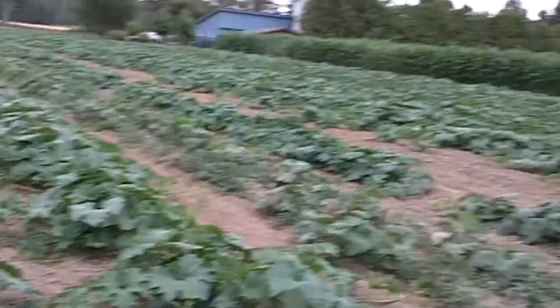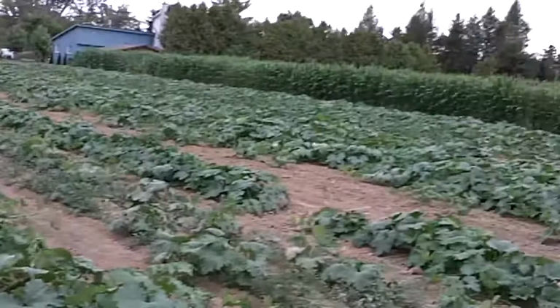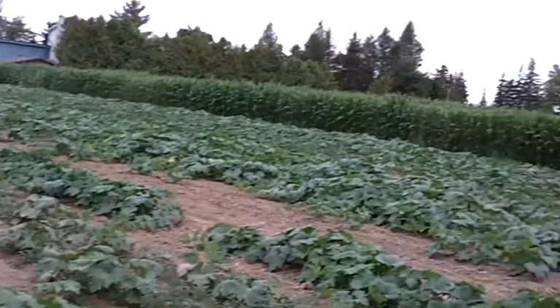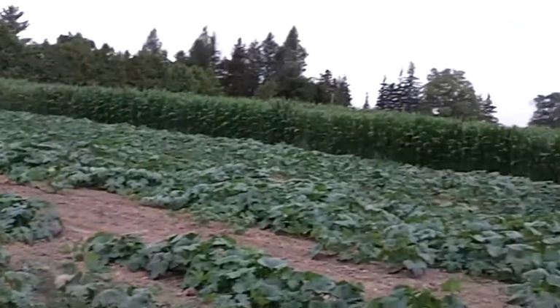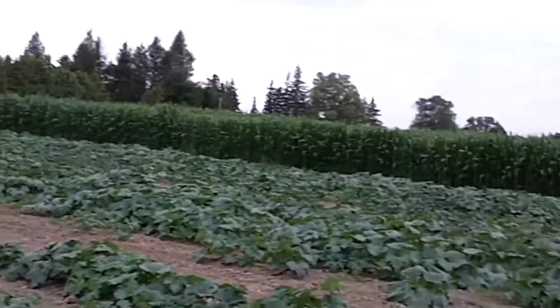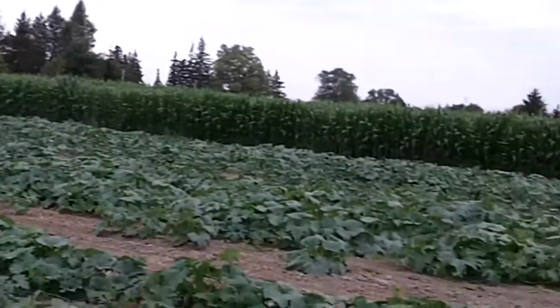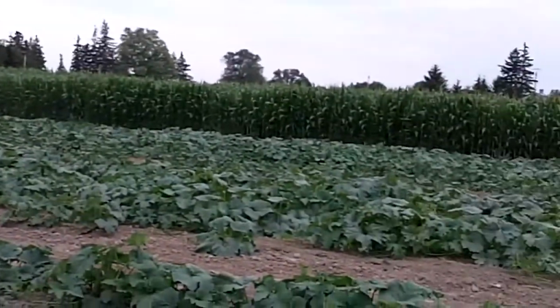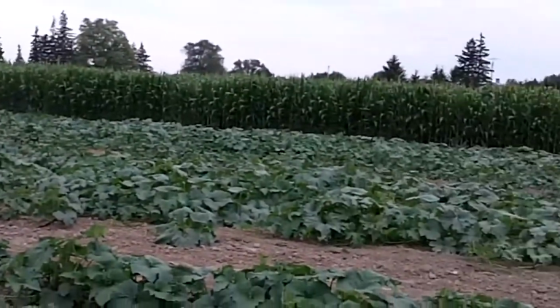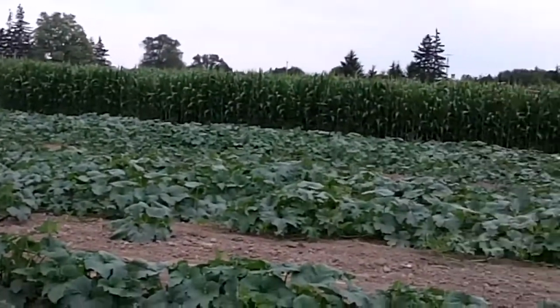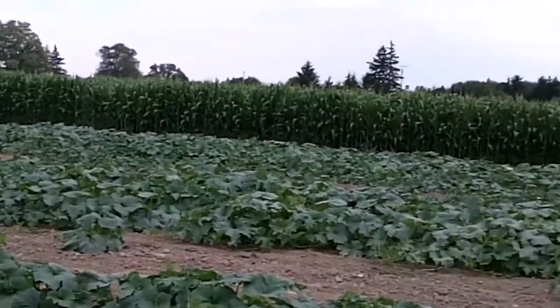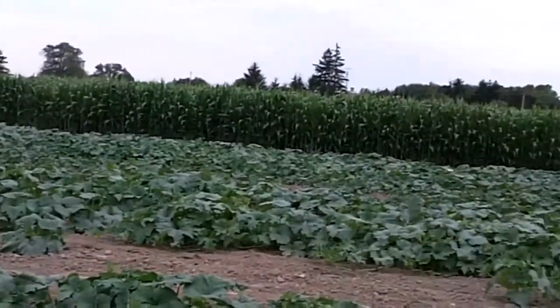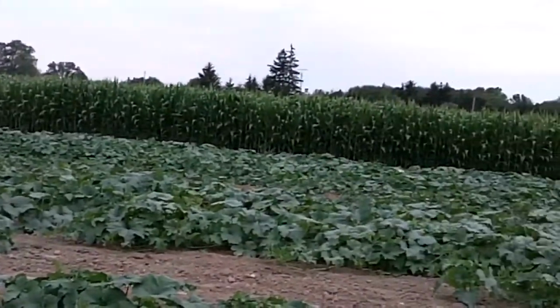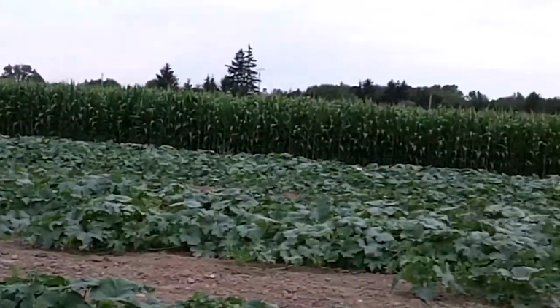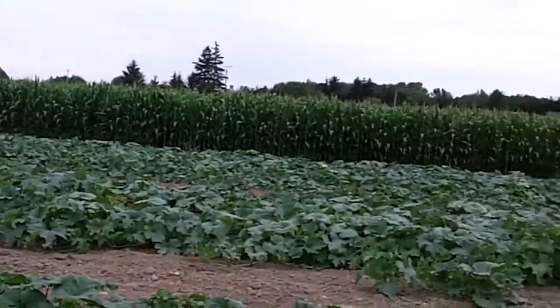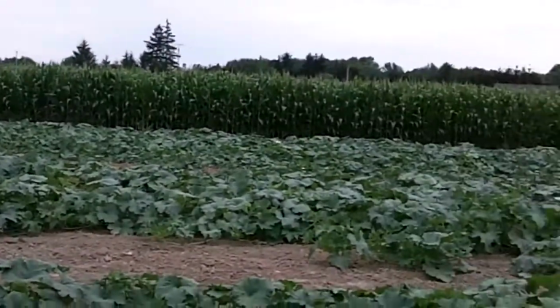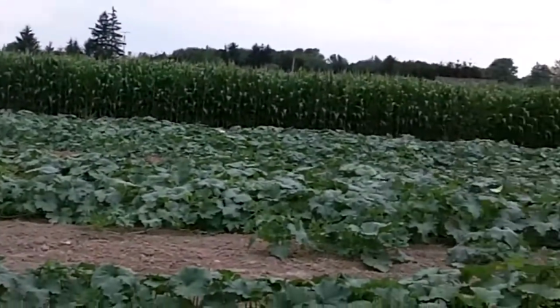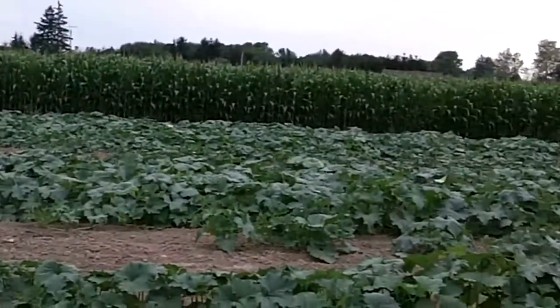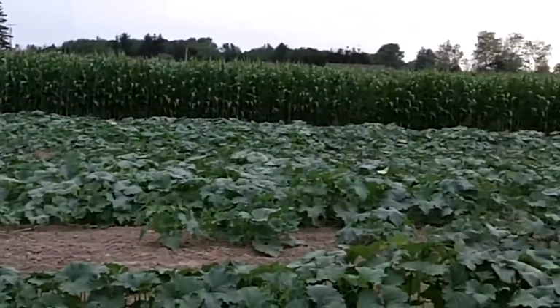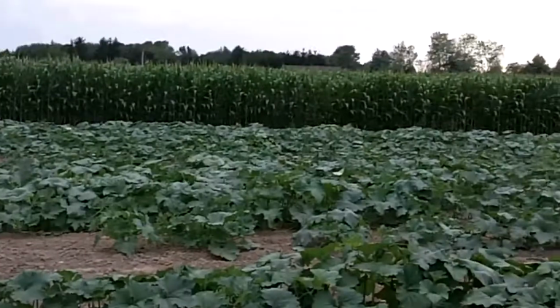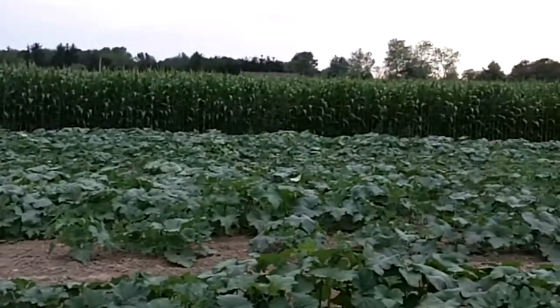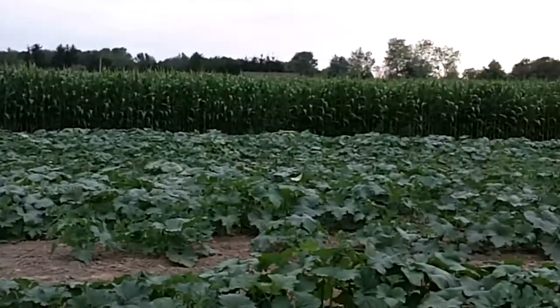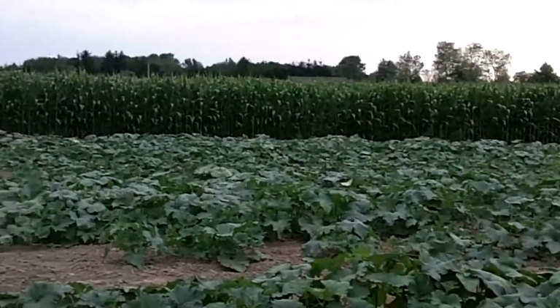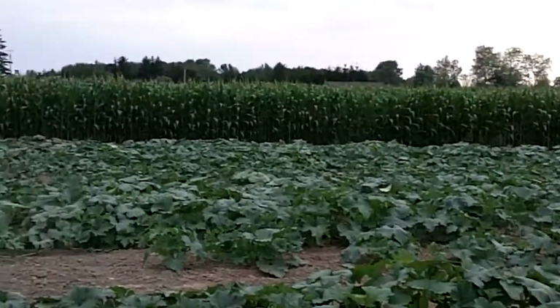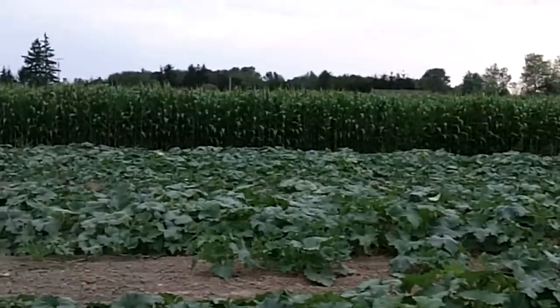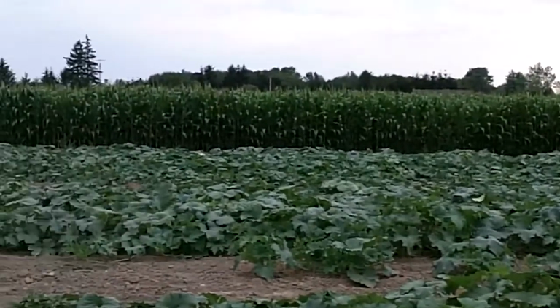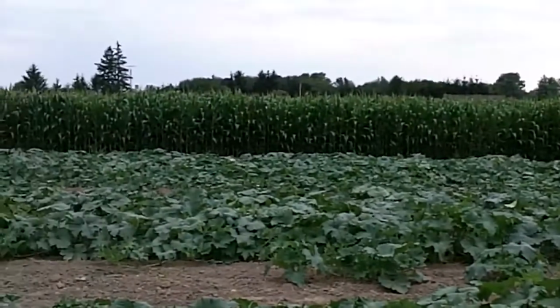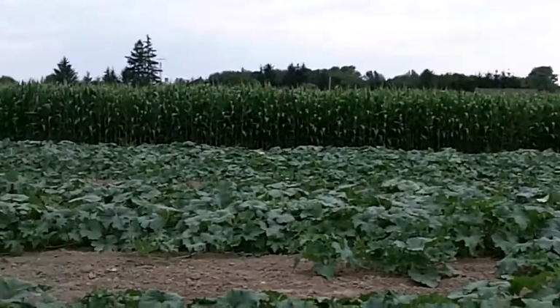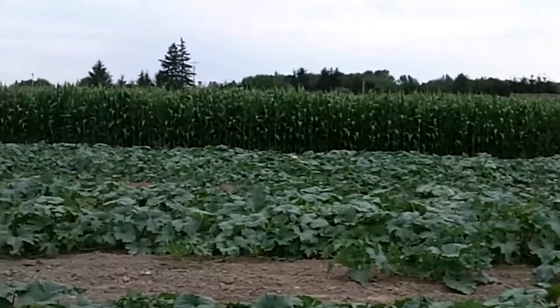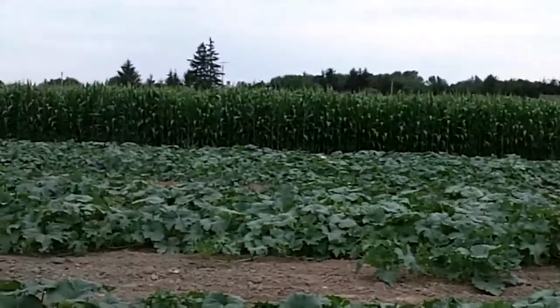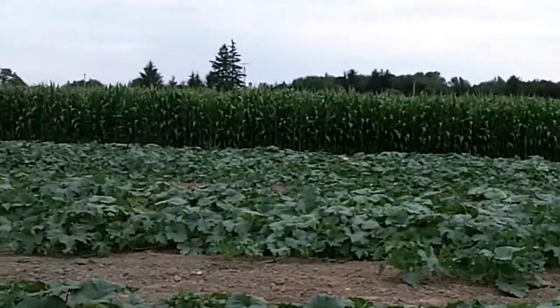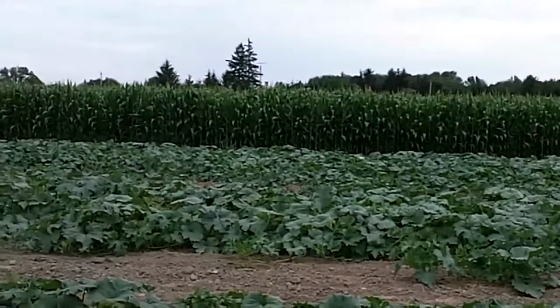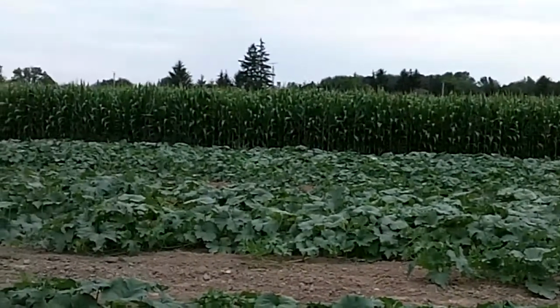The corn is really coming well — it's about 8 feet tall now, and that's the field corn. It's doing pretty good, but we are just starting to suffer from the drought right now.